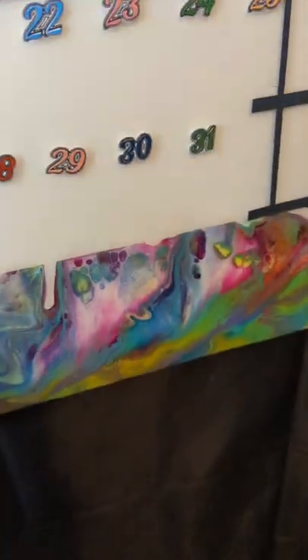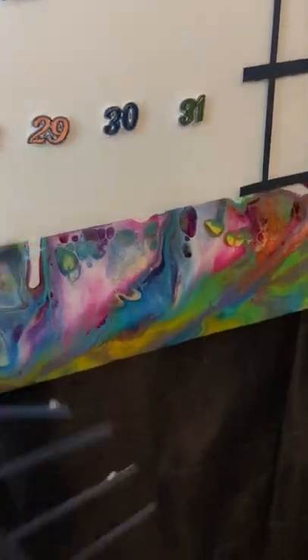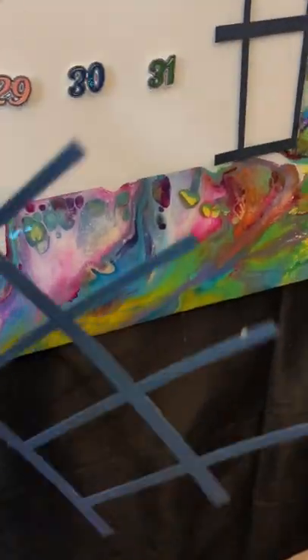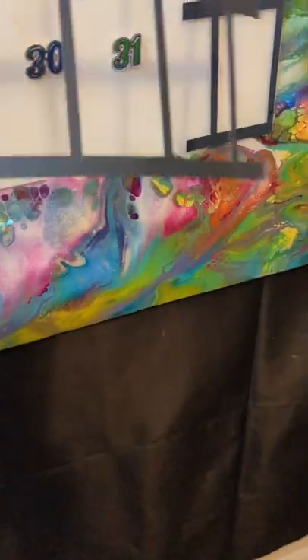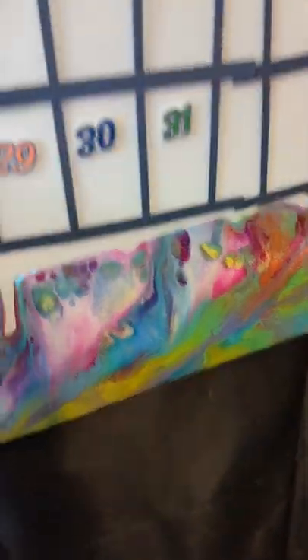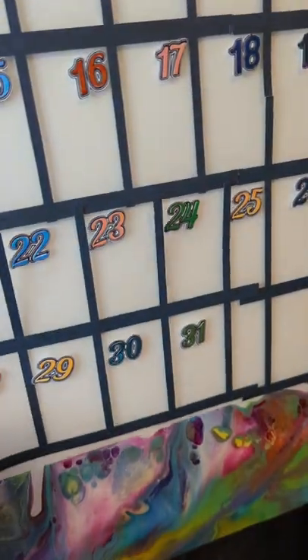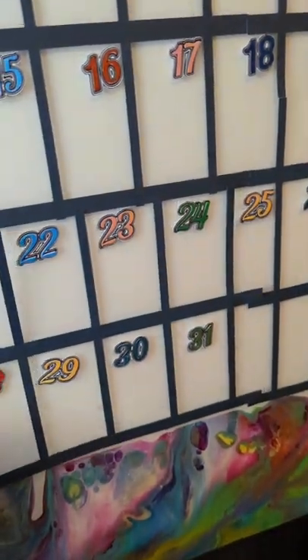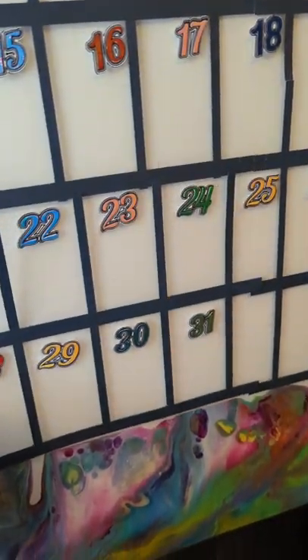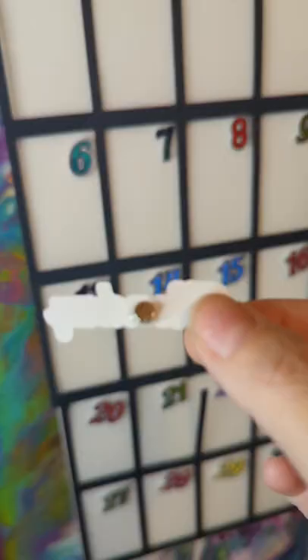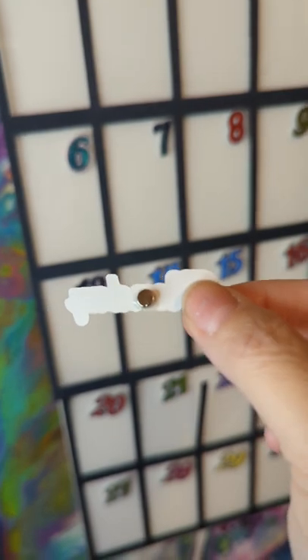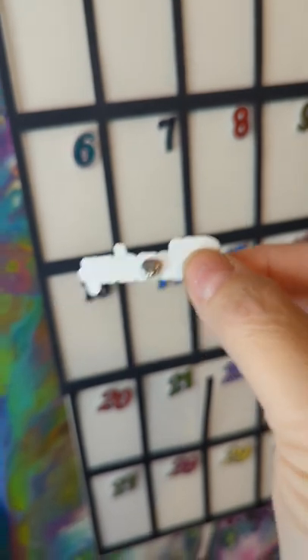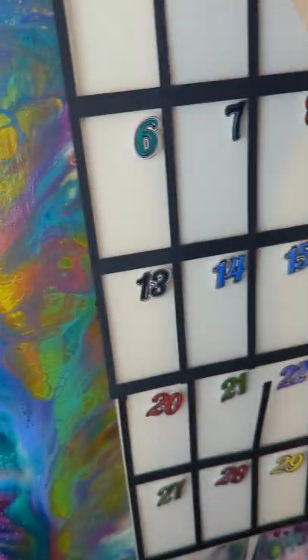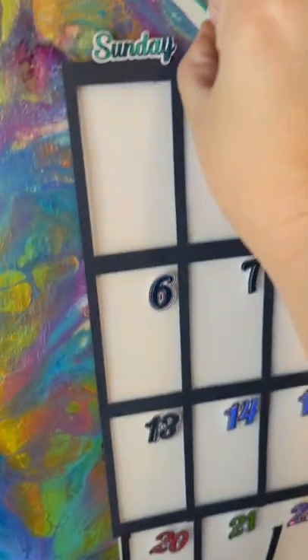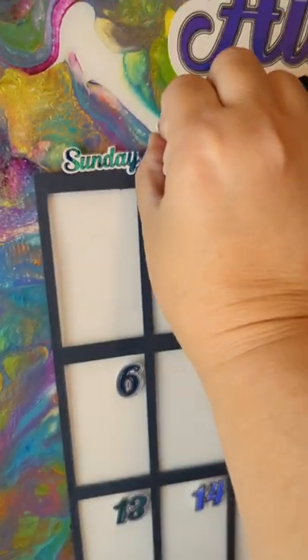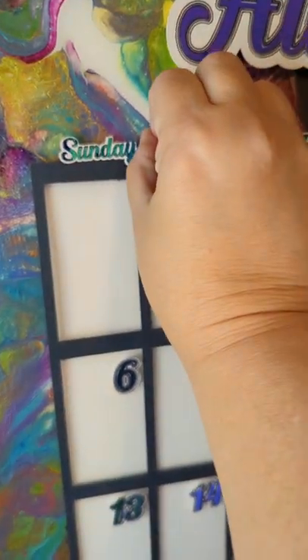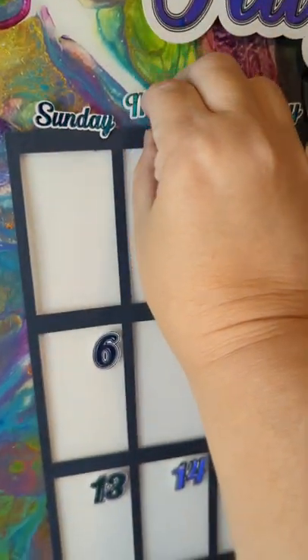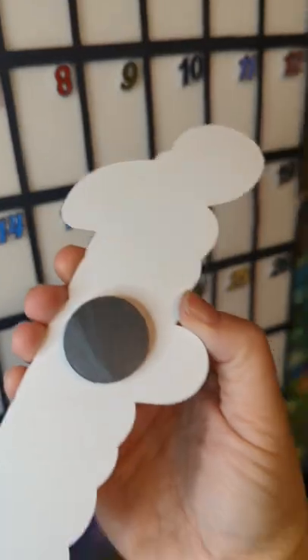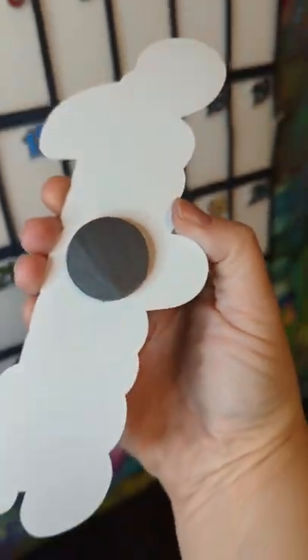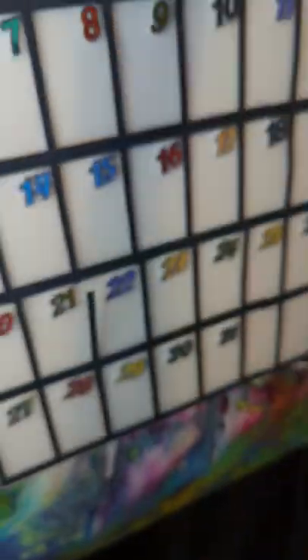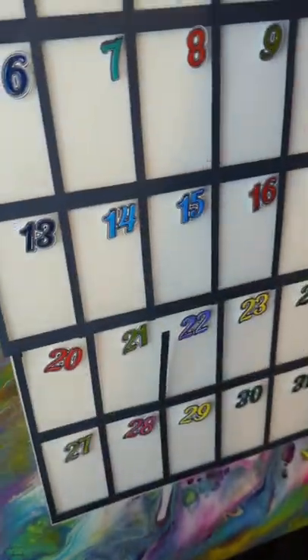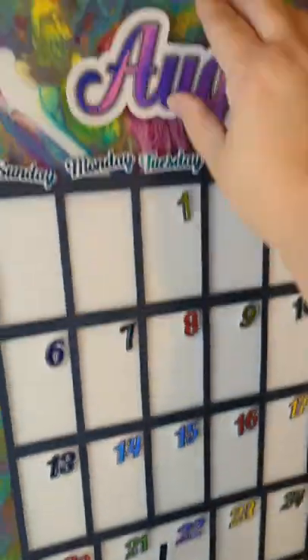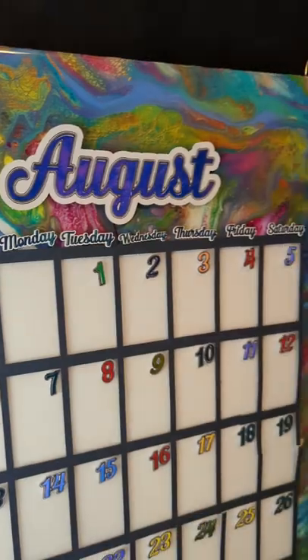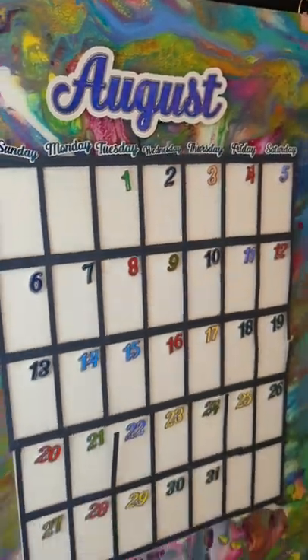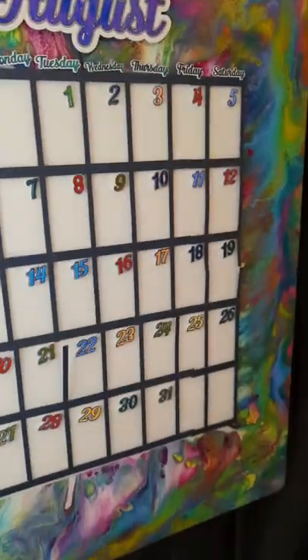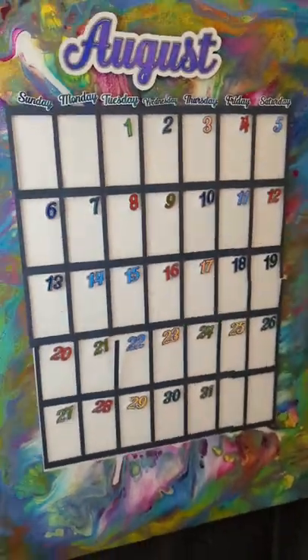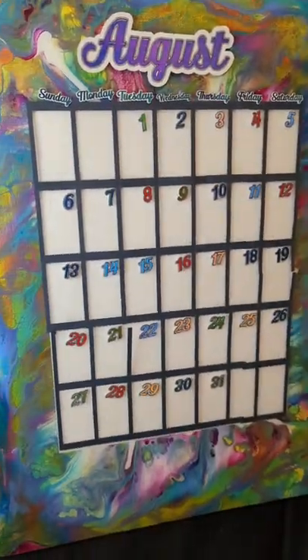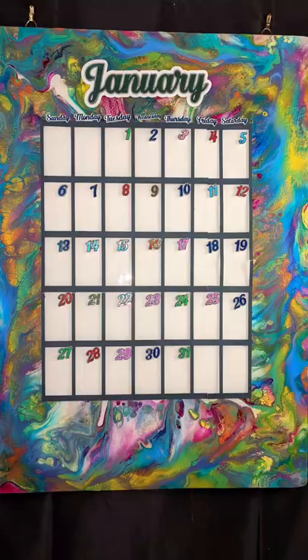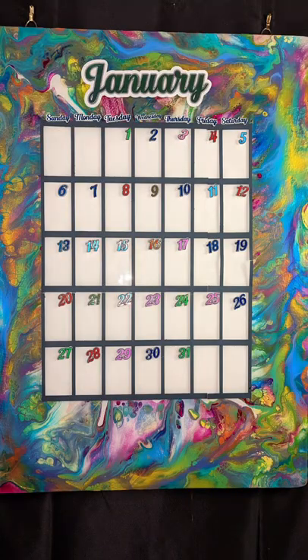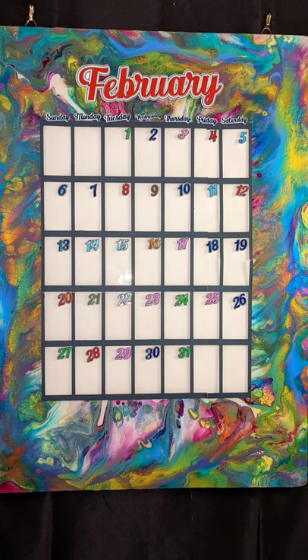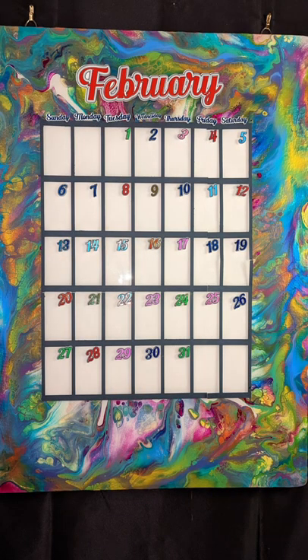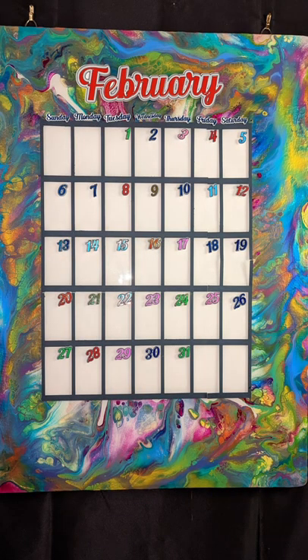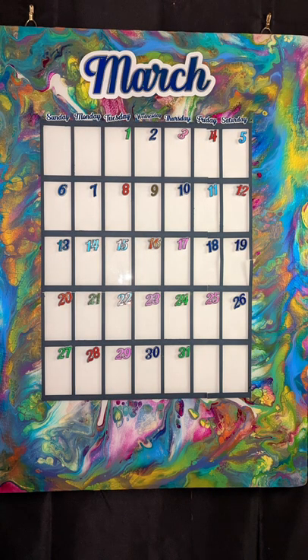You can write on the calendar with dry erase board marker and use other magnets to note holidays, birthdays, or any special occasions. You'll be able to see on the picture of December that I used magnets to mark the holidays.